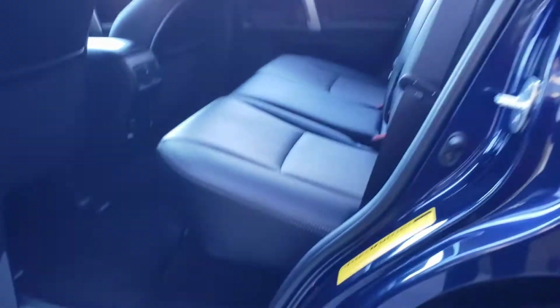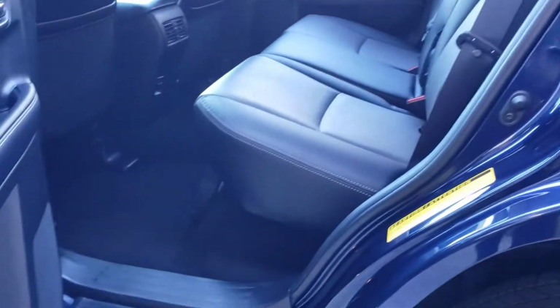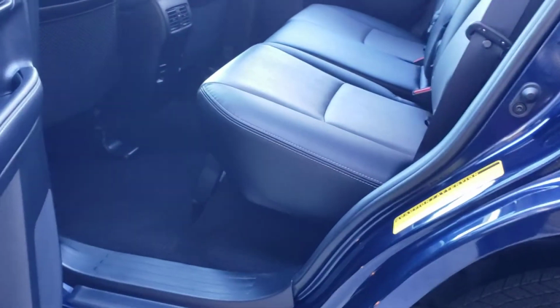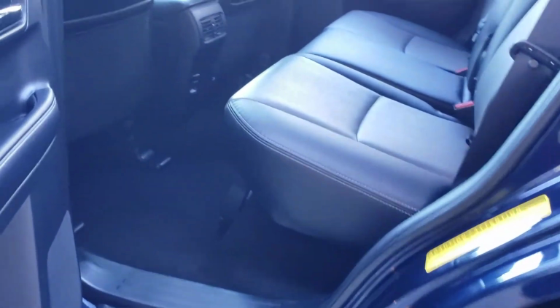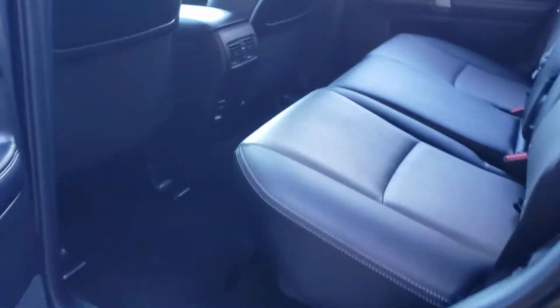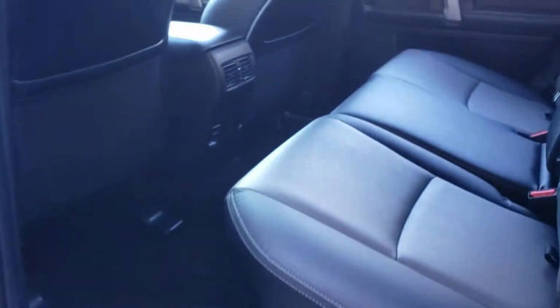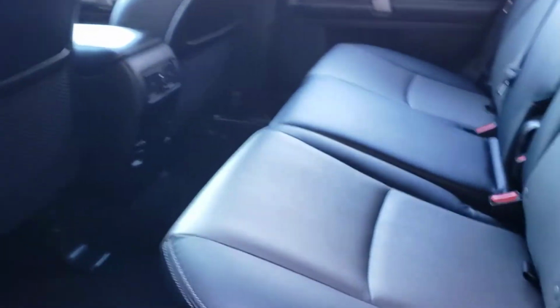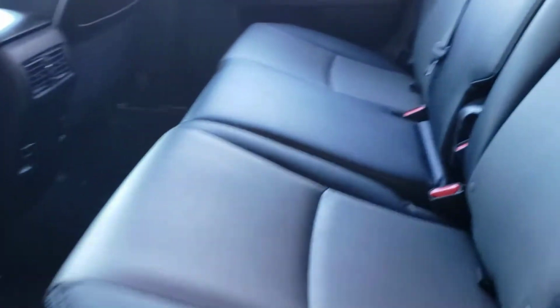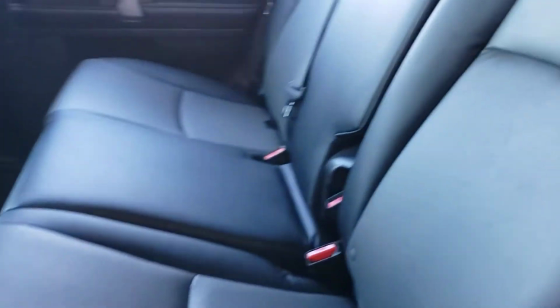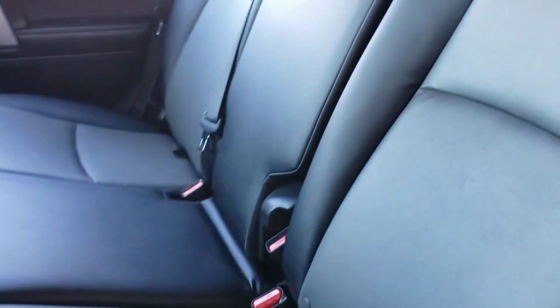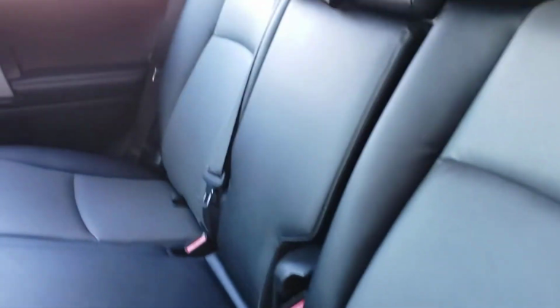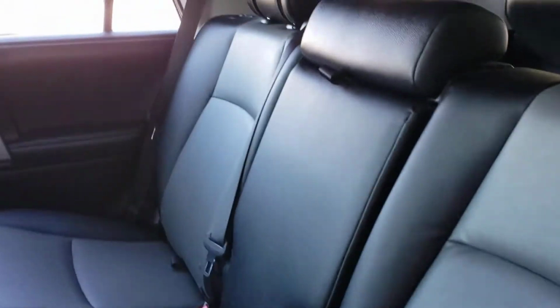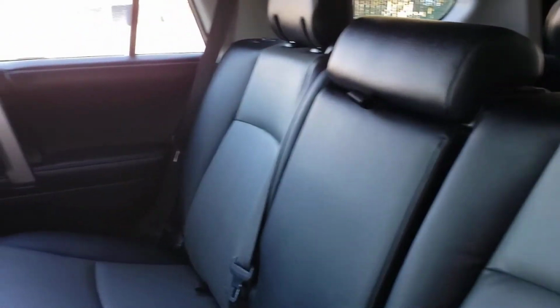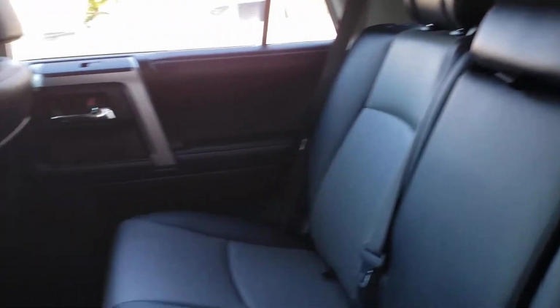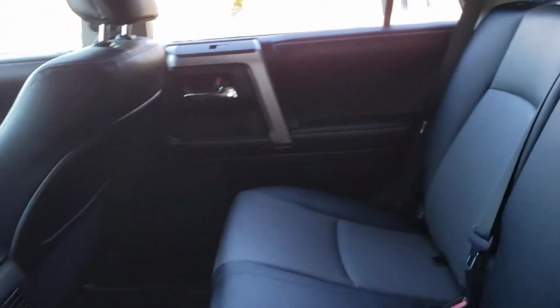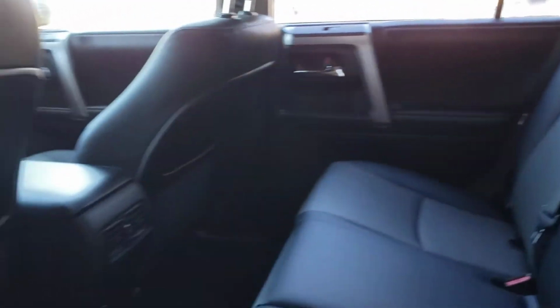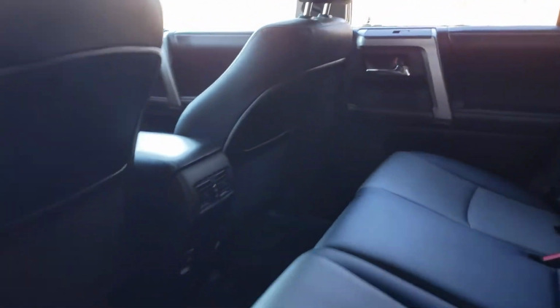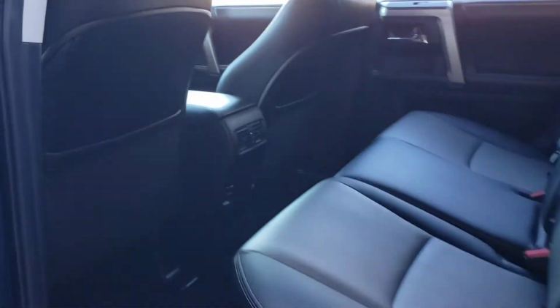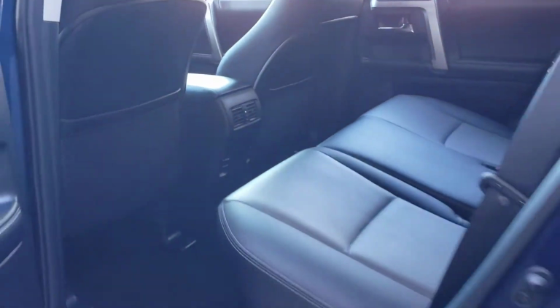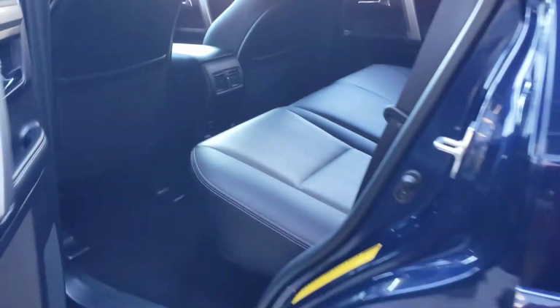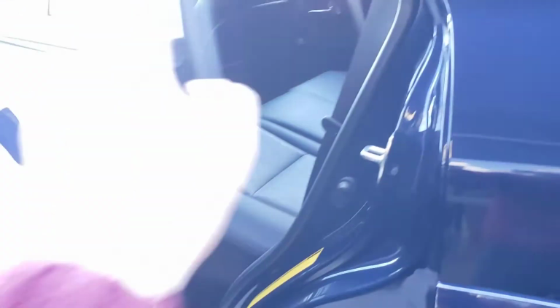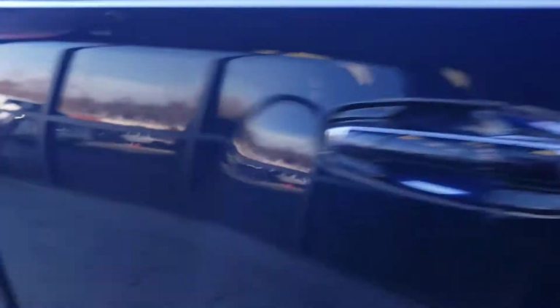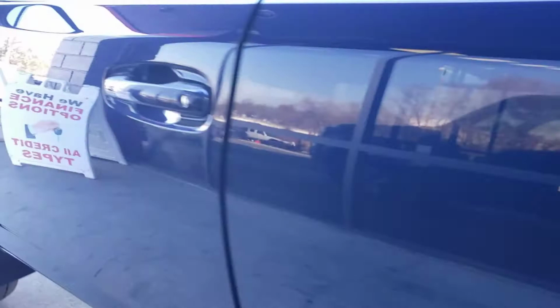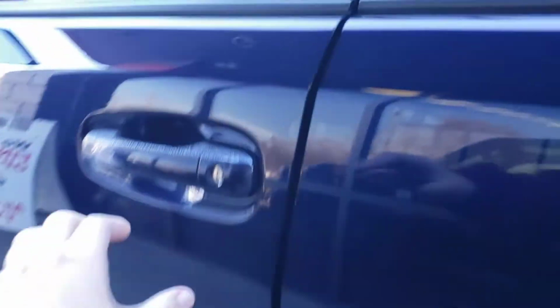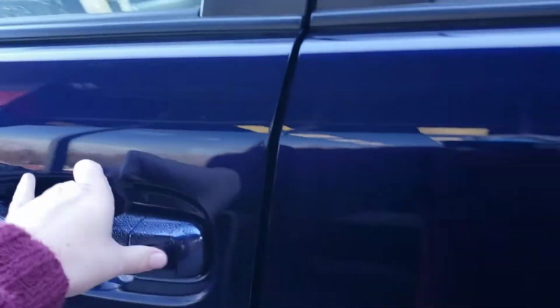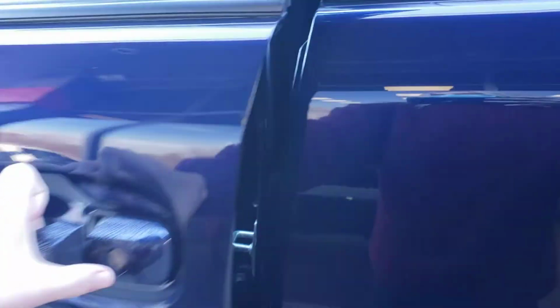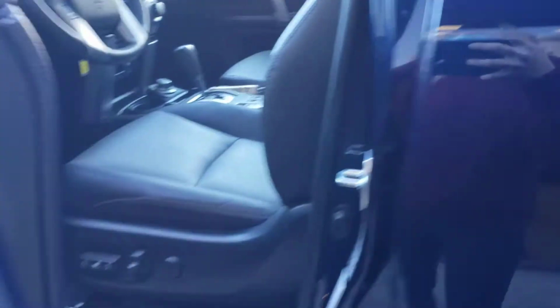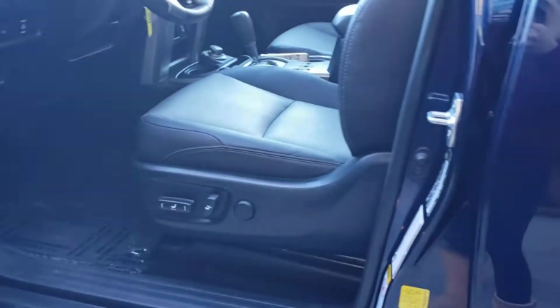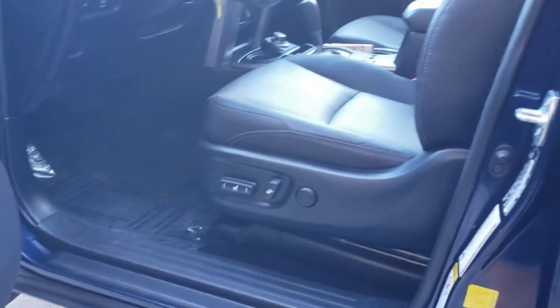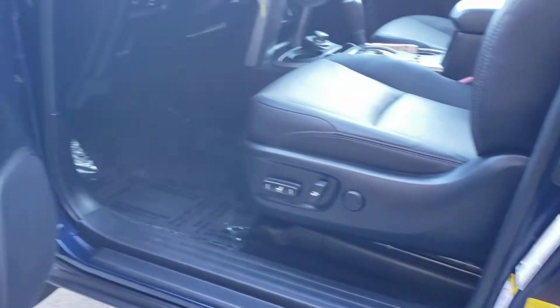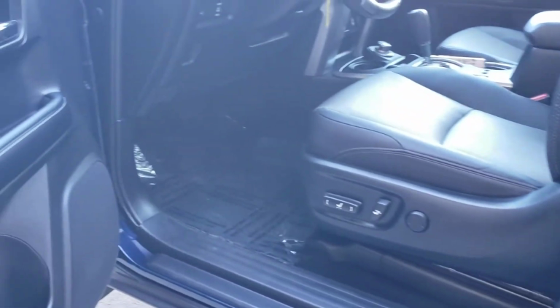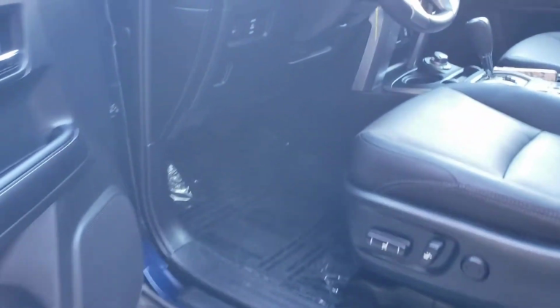You have a nice leather interior, two-toned gray and black. You got power seats.